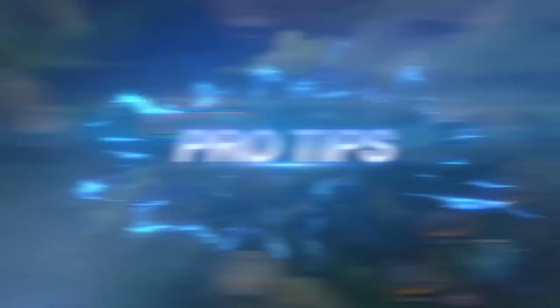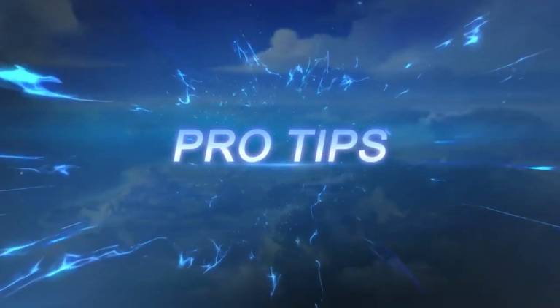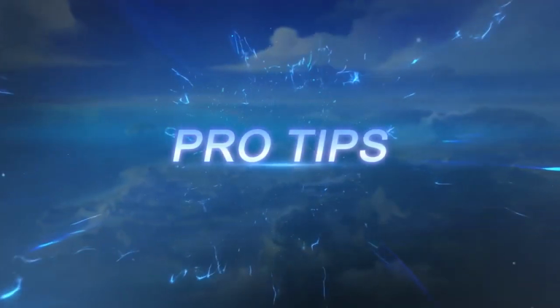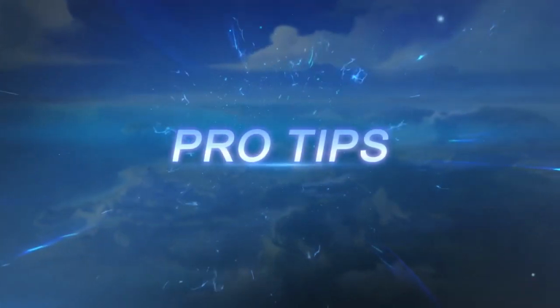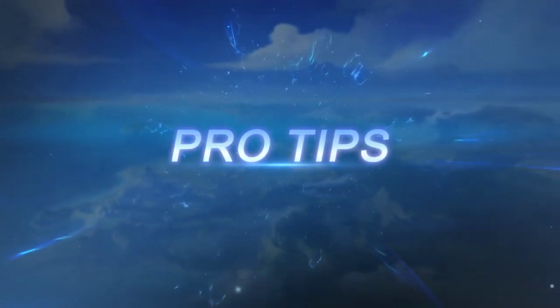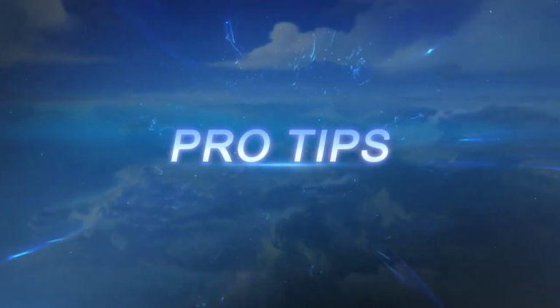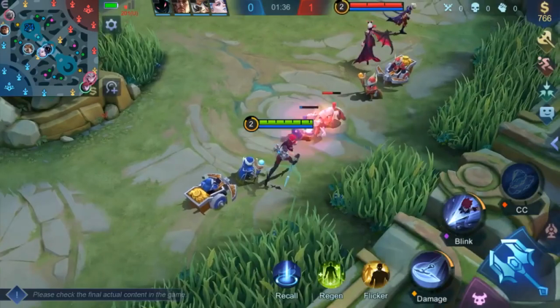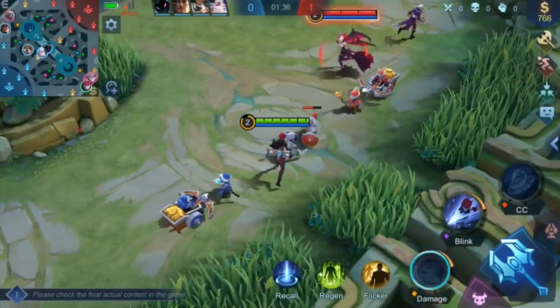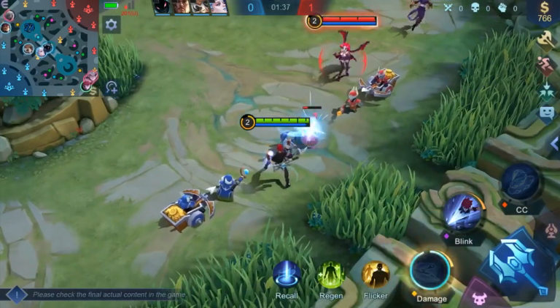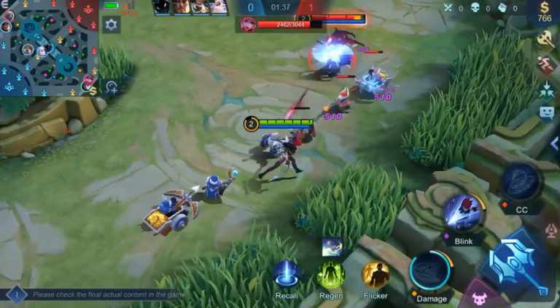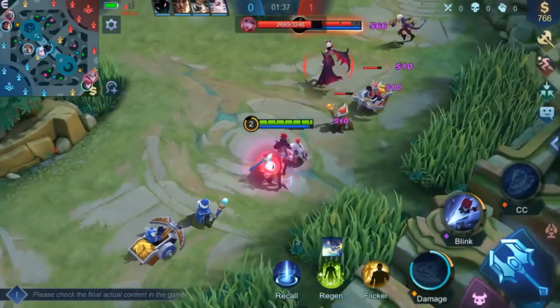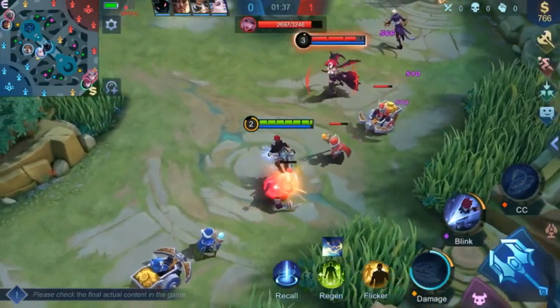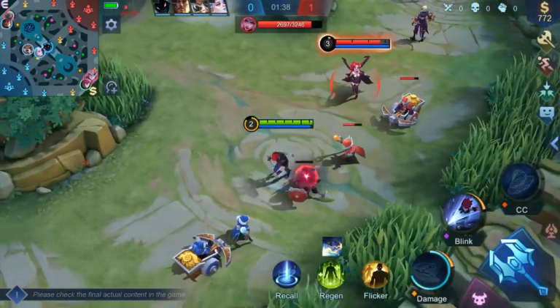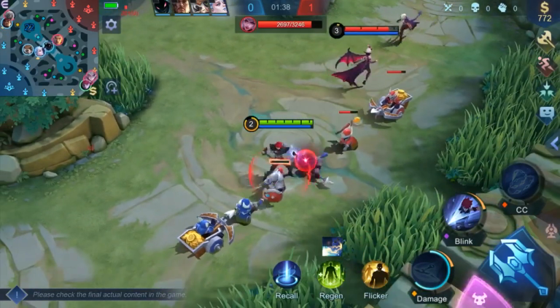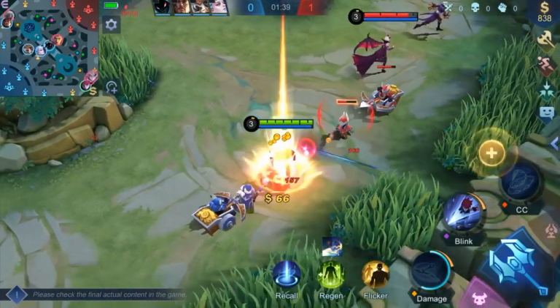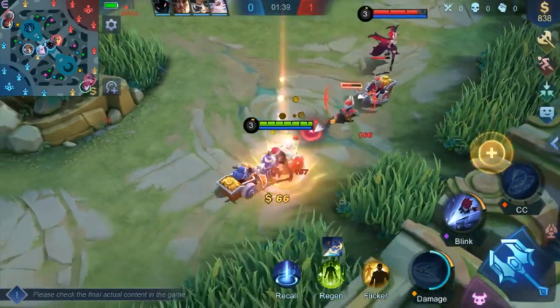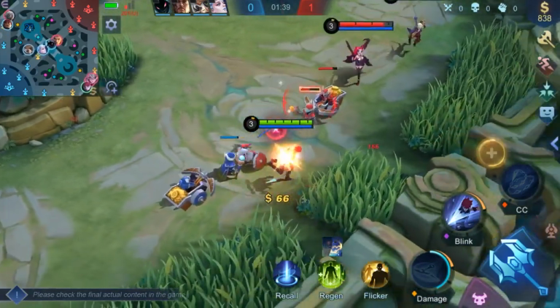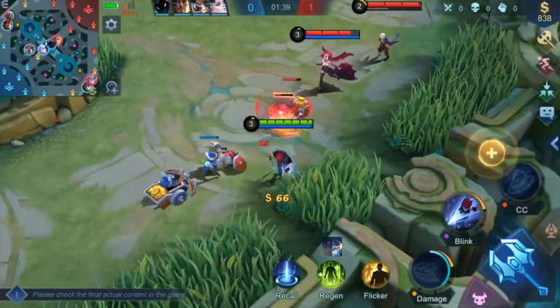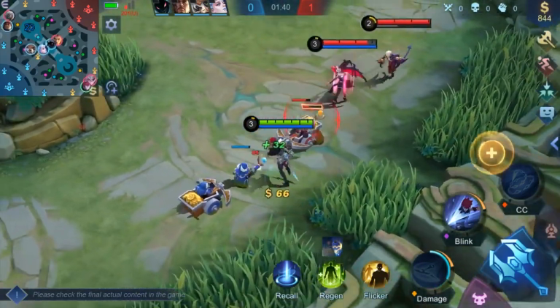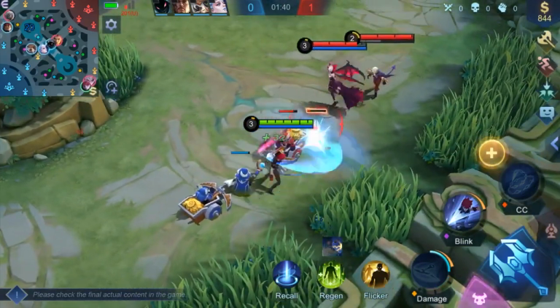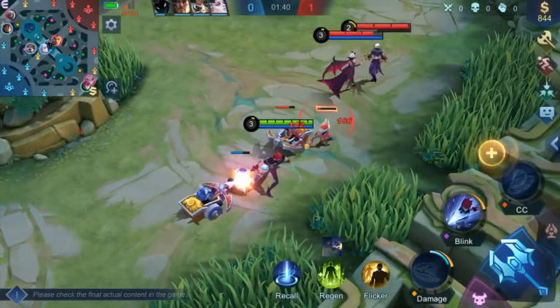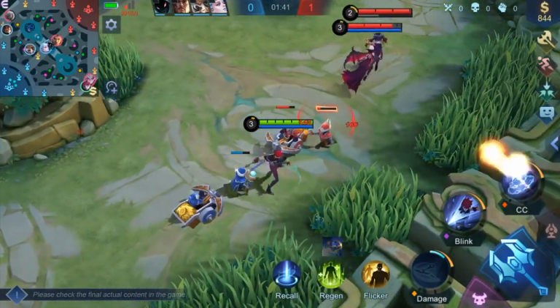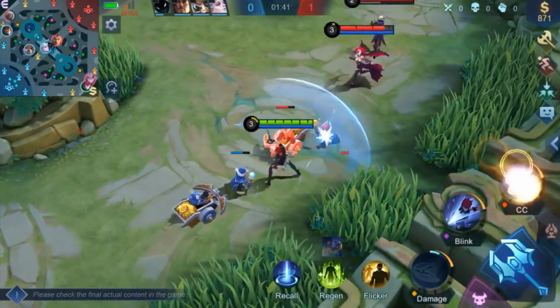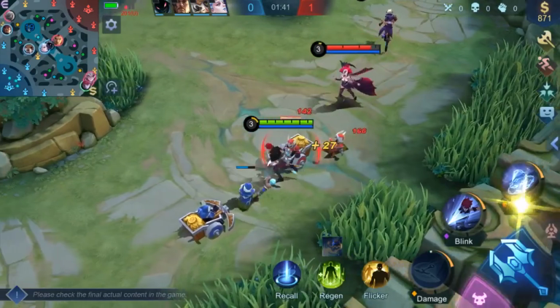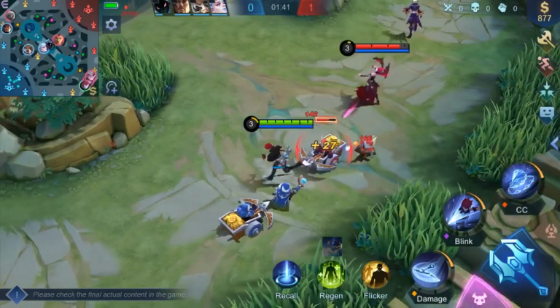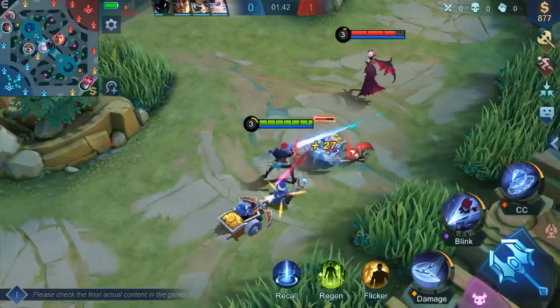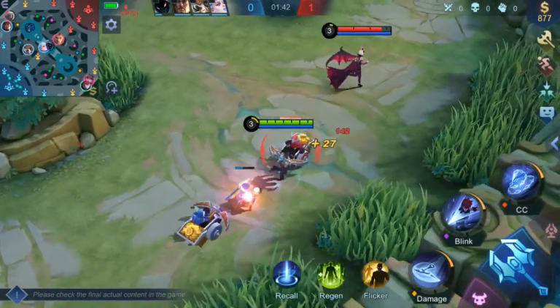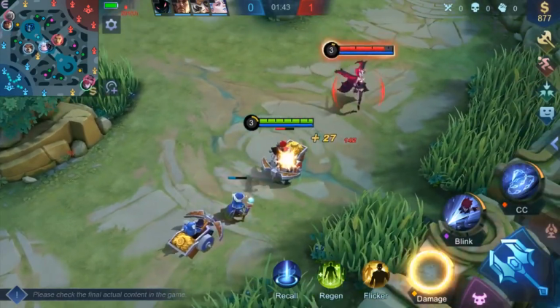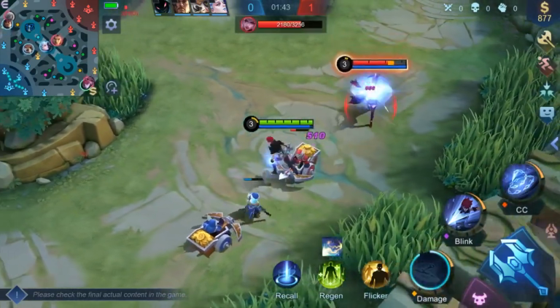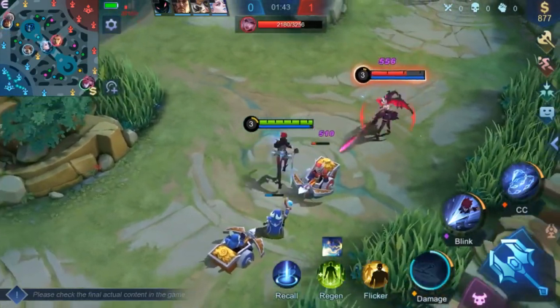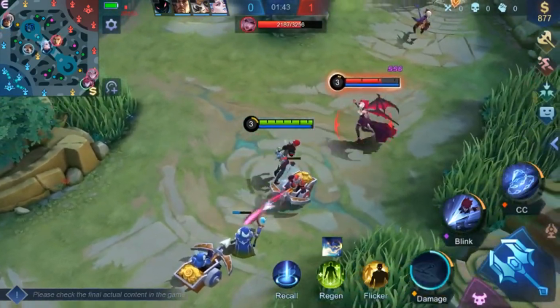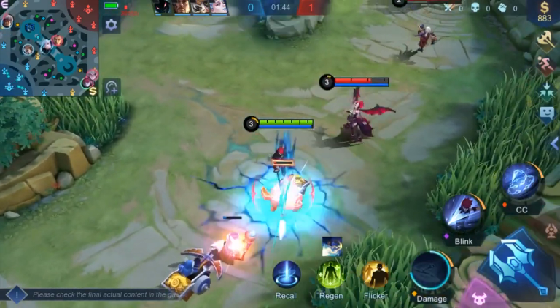Pro Tip number one: Scythe can pass through minions. Use this skill during the laning phase to clear waves while harassing your laning opponent.